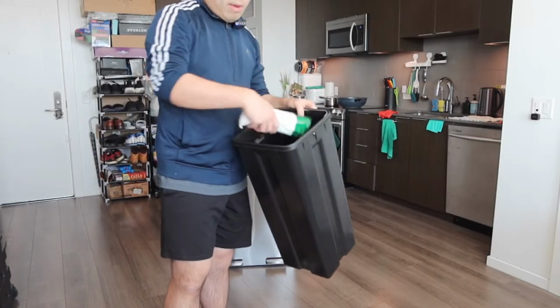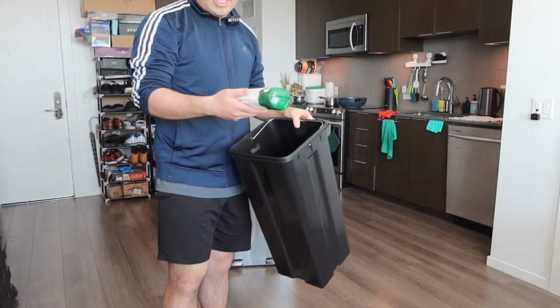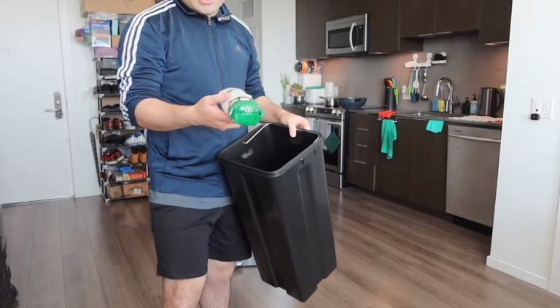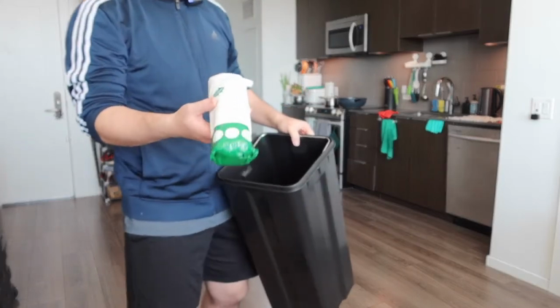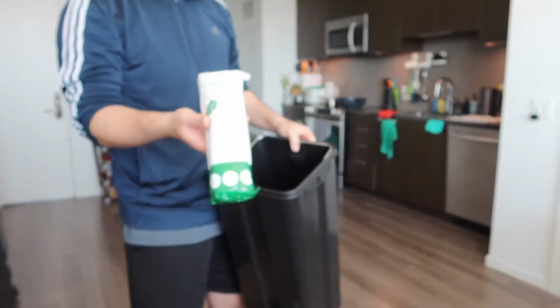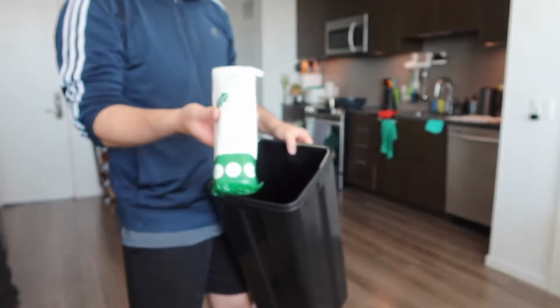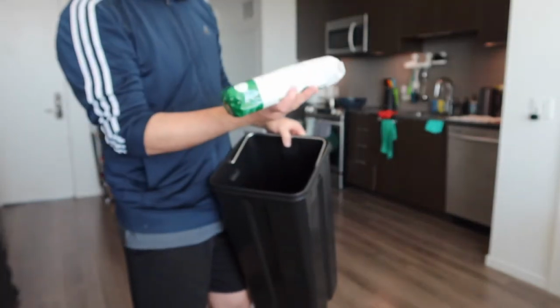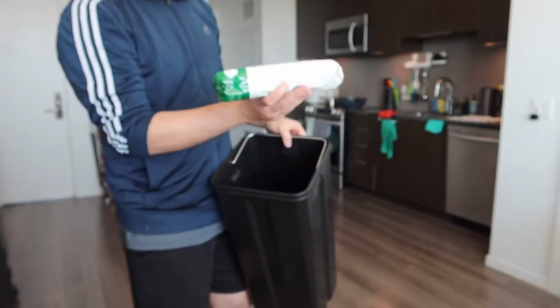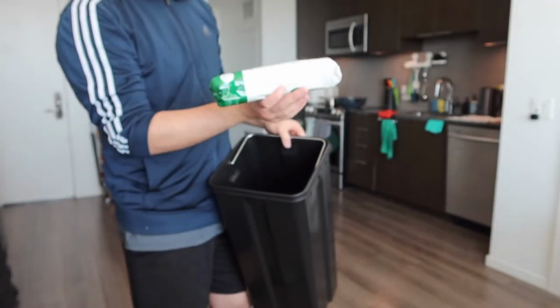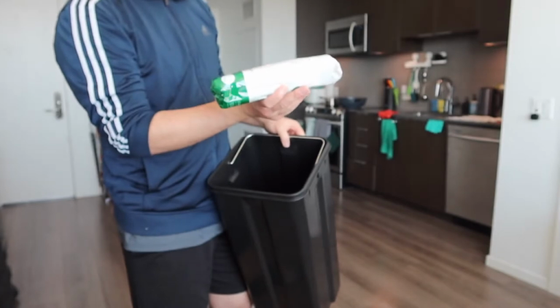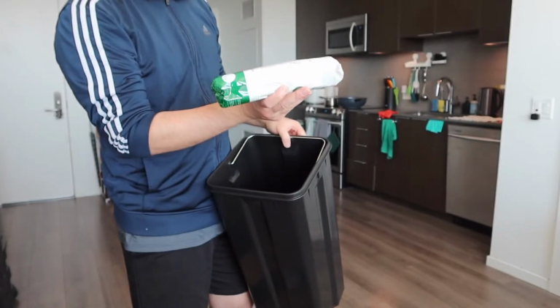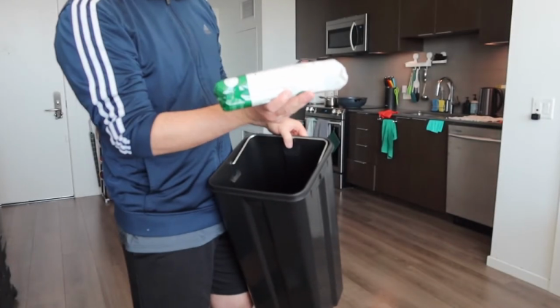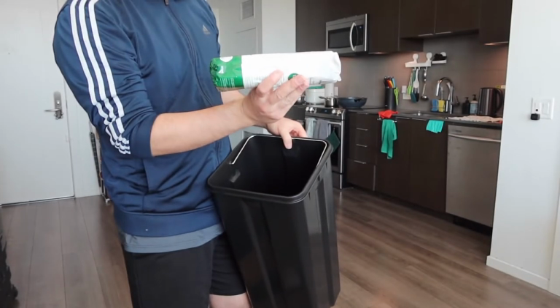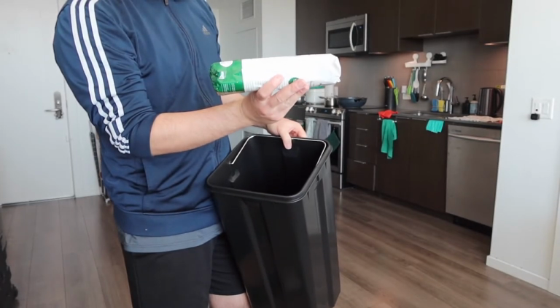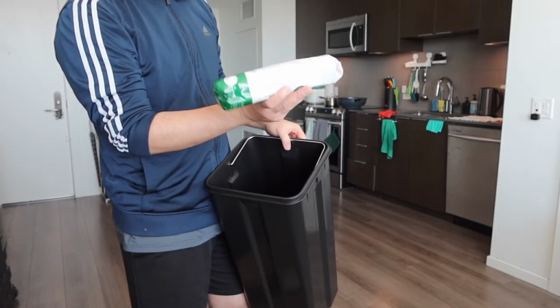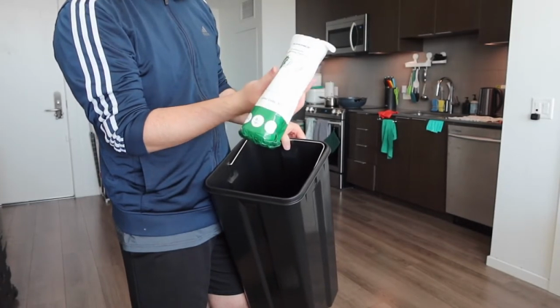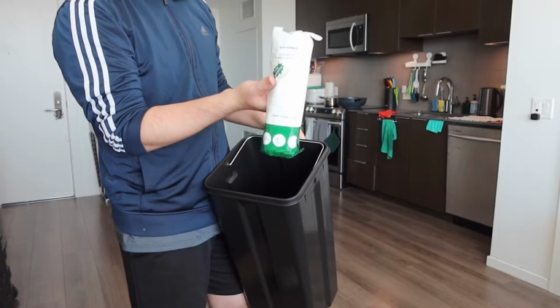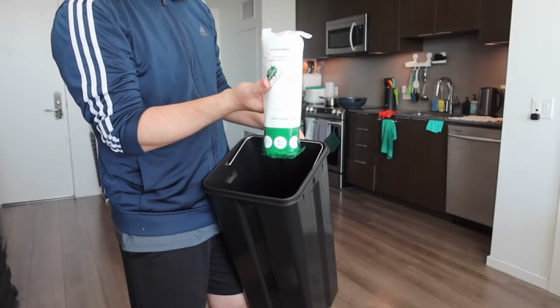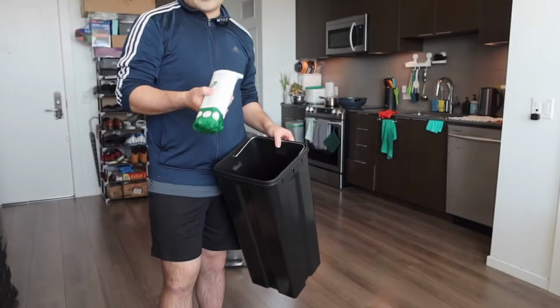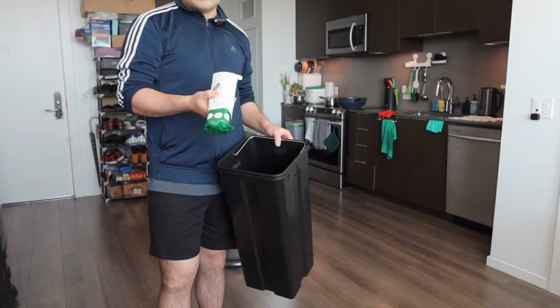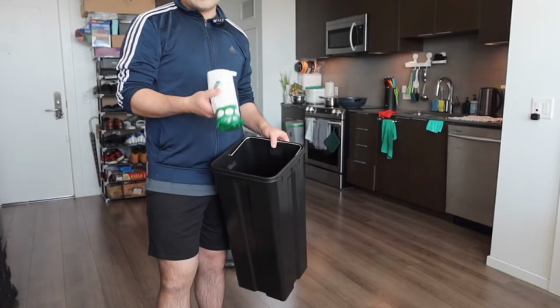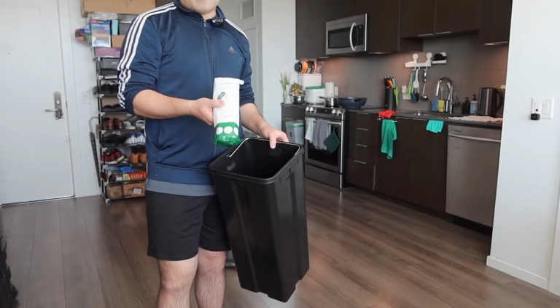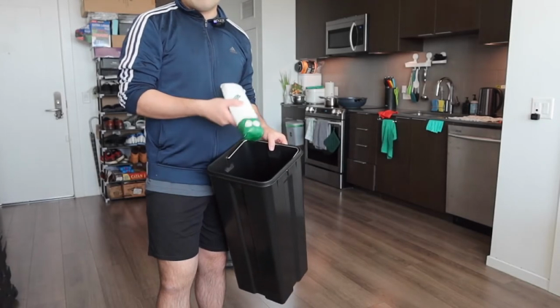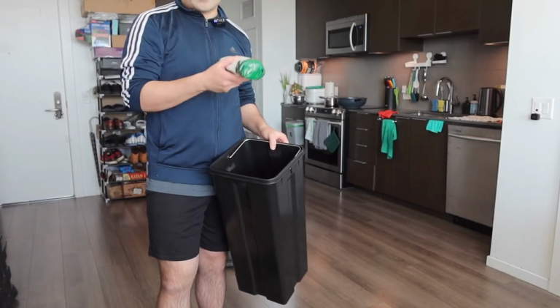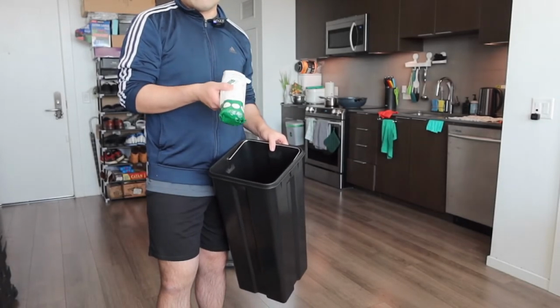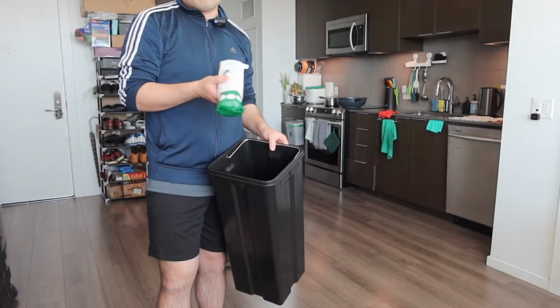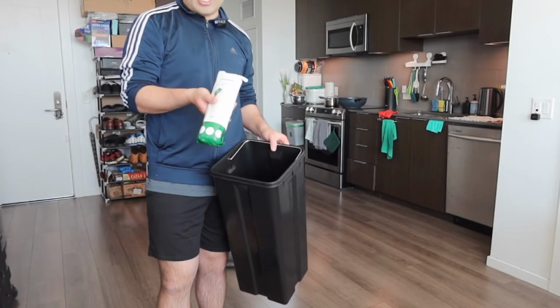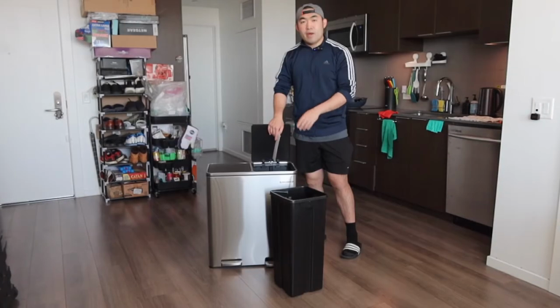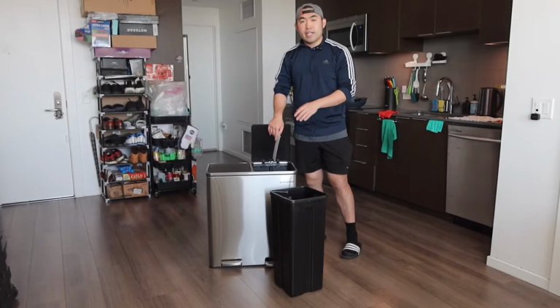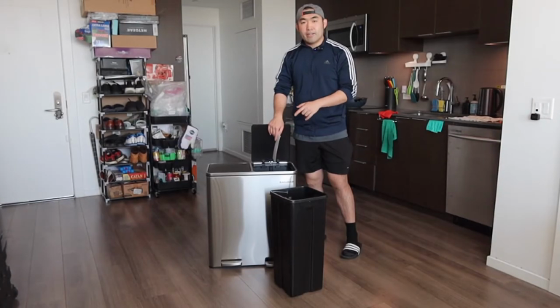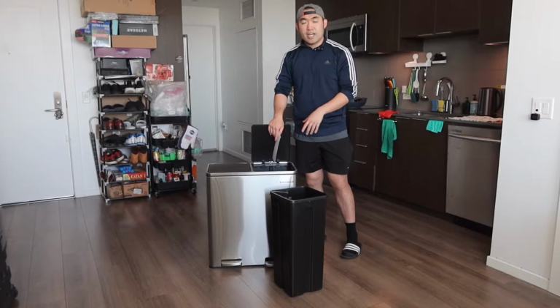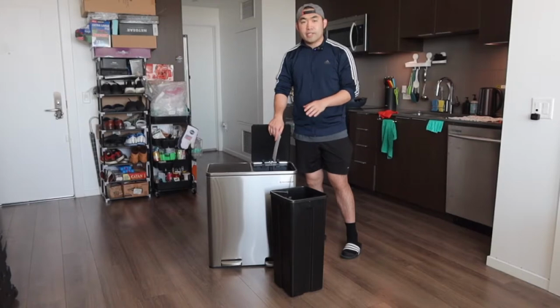Looking at the inside, they do include some bags. It looks like they include a total of 15 bags, and each one of these is 30 liters or eight gallons, which is pretty nice. So when you first use it, you can use these included bags, but once you've used them up you'll need to purchase more yourself.